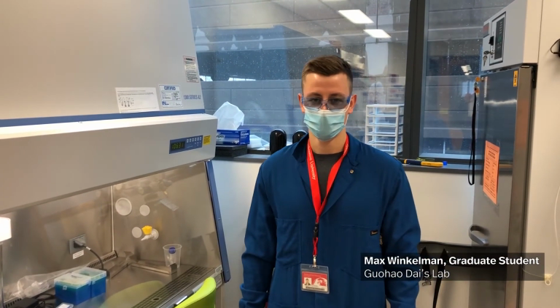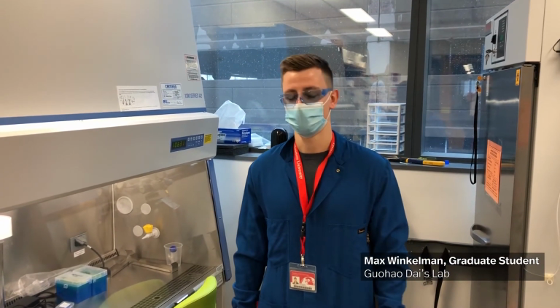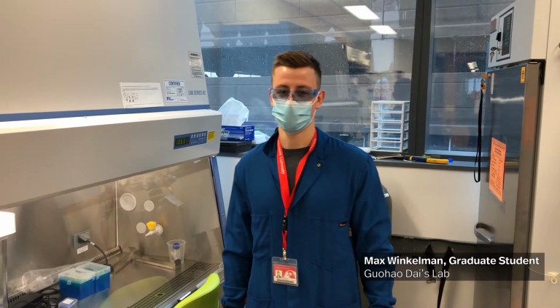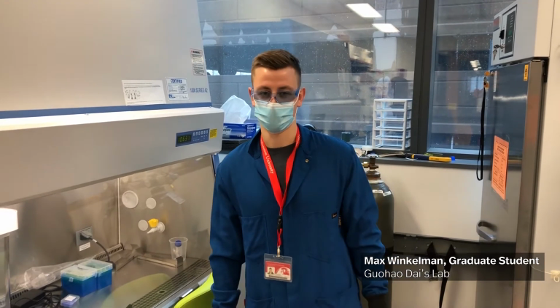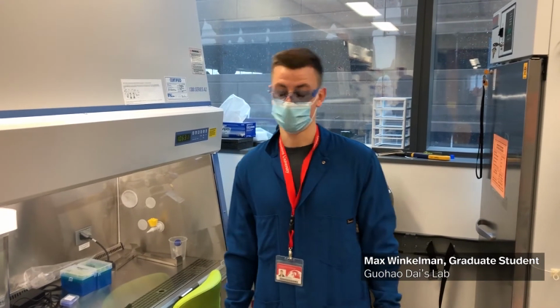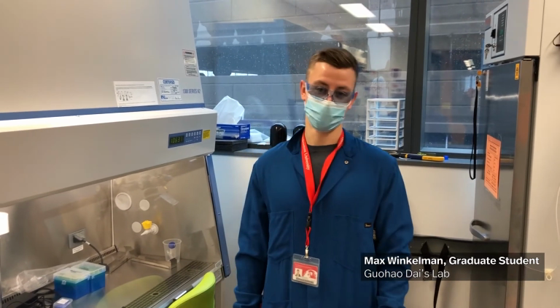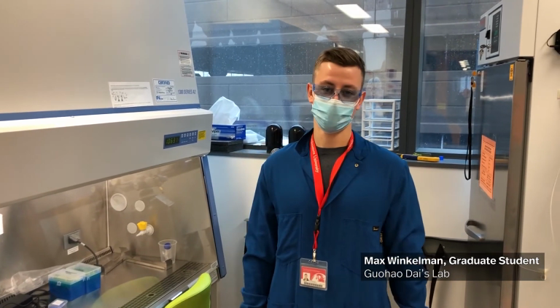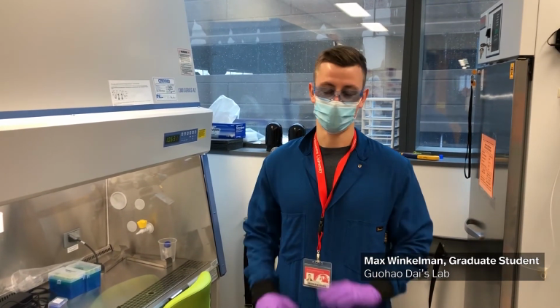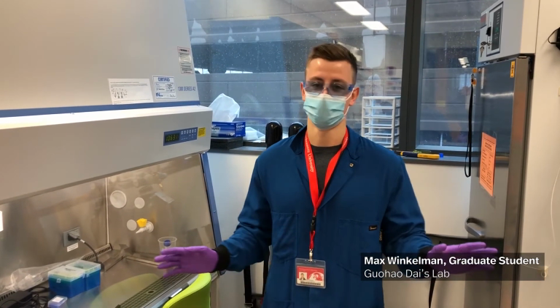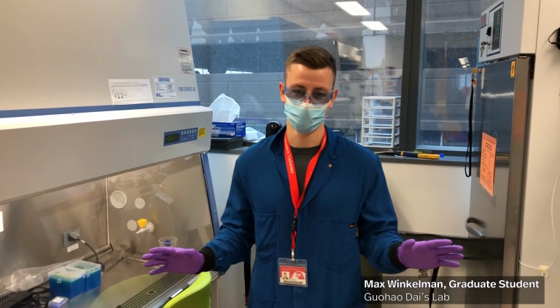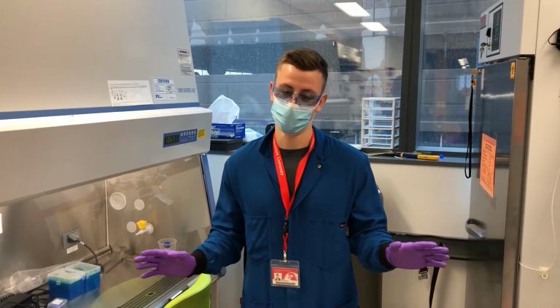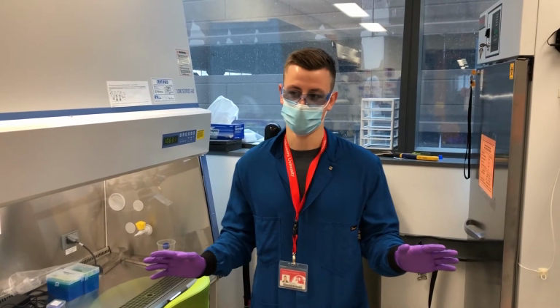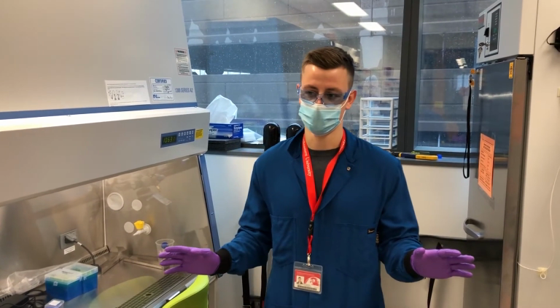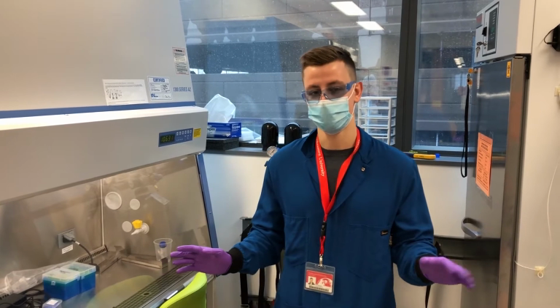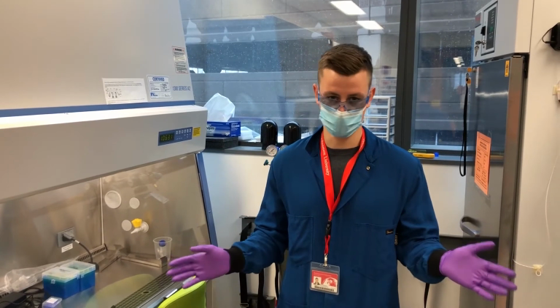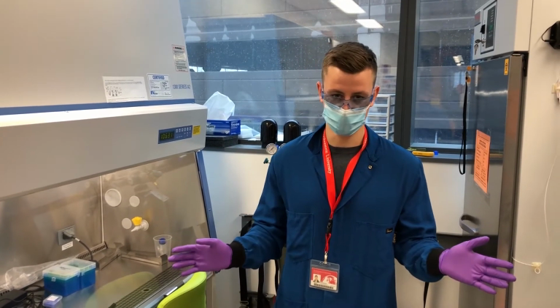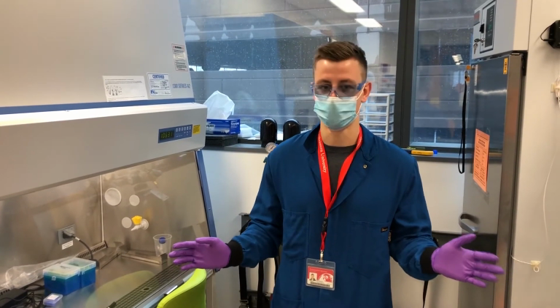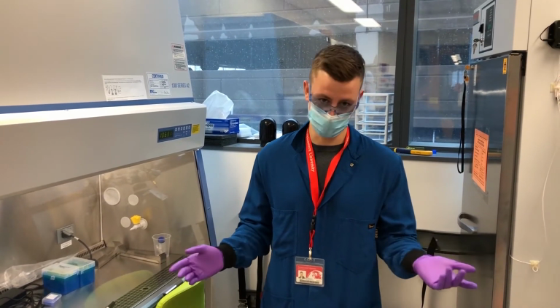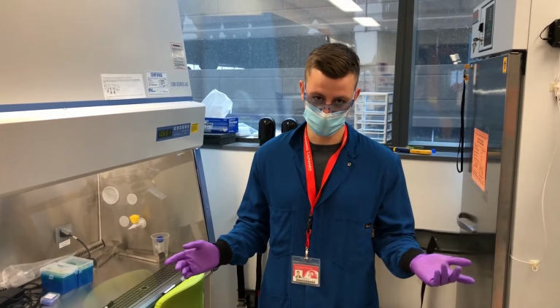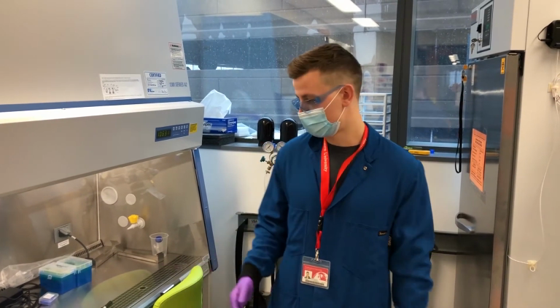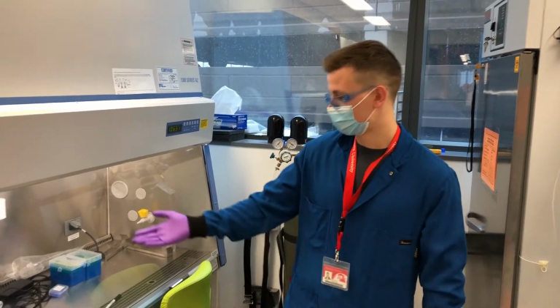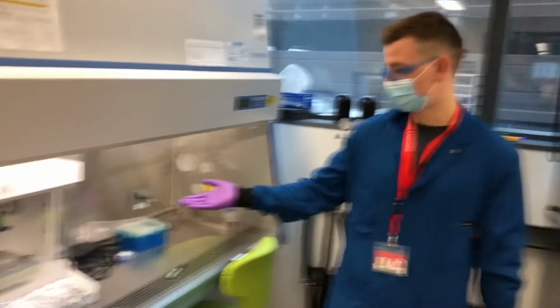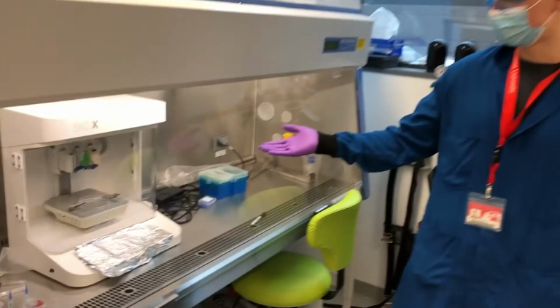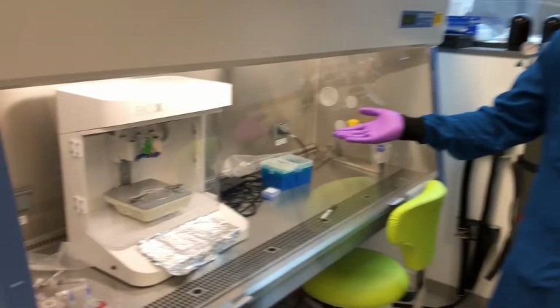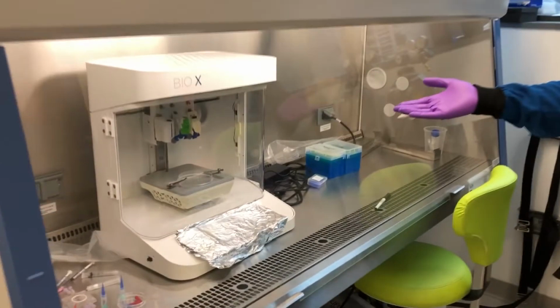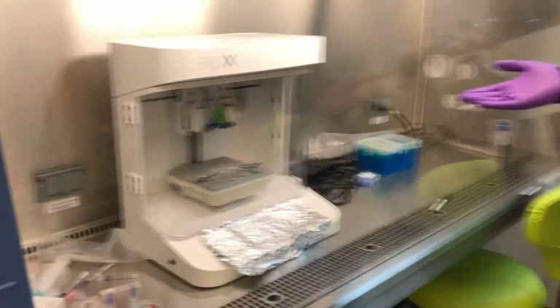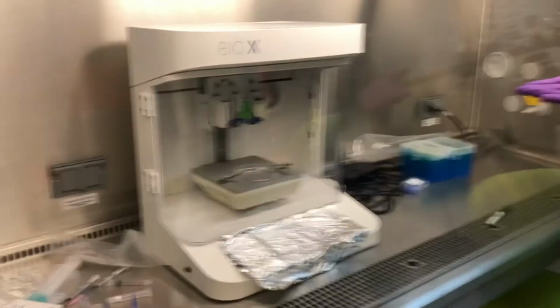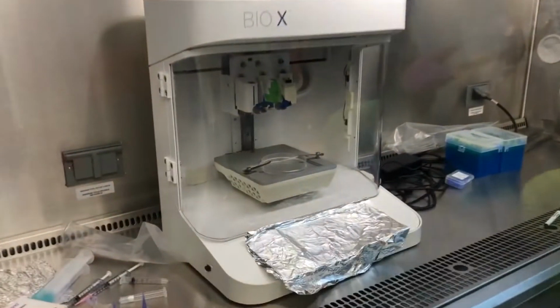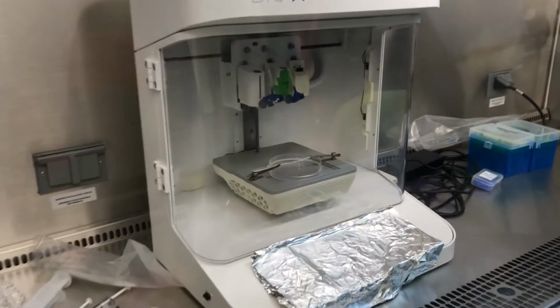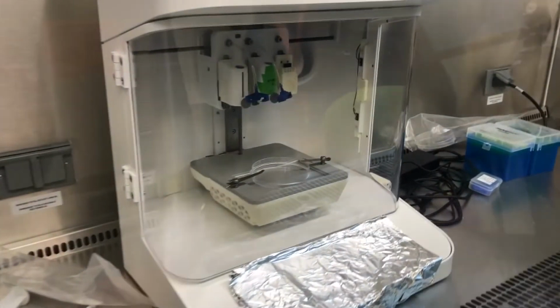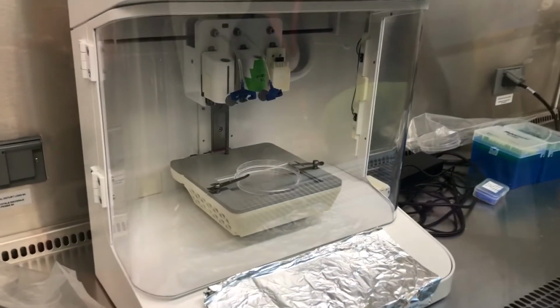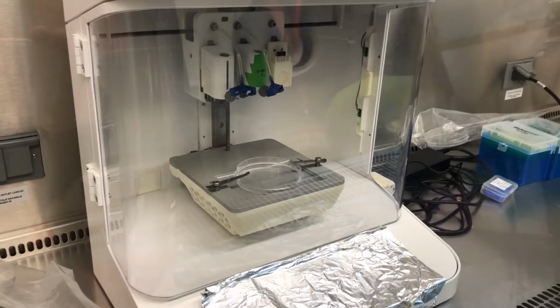Dr. Dai's lab mainly focuses on vascular research in all different types of fields such as stem cell research, biomaterials, or even using 3D printers to make vascular grafts to treat congenital heart disease.